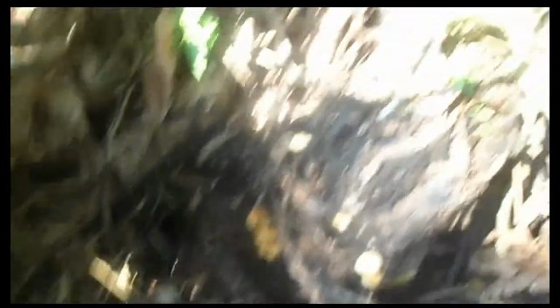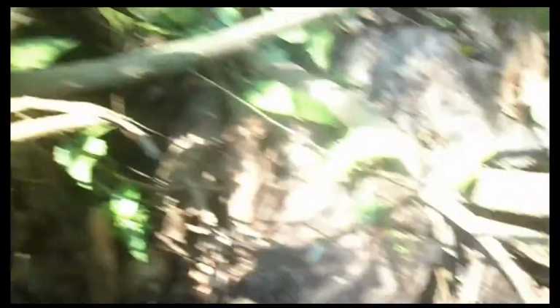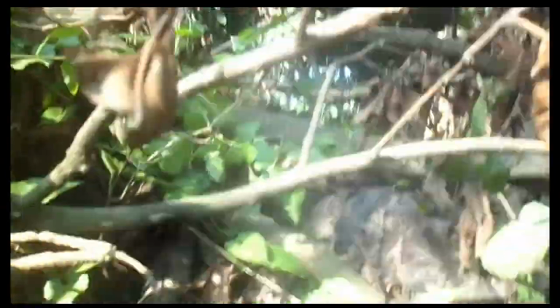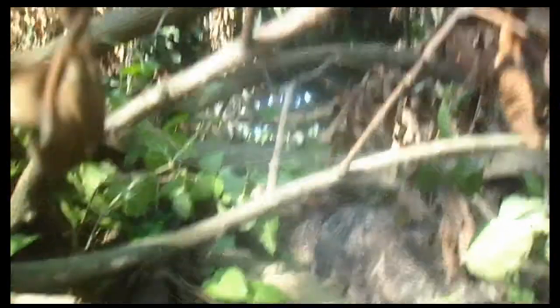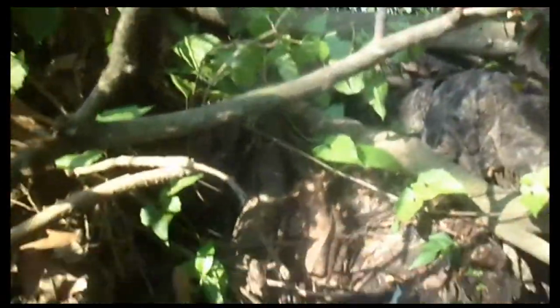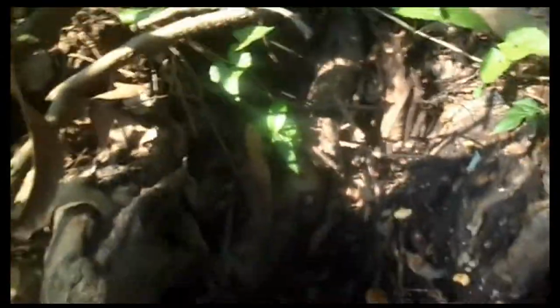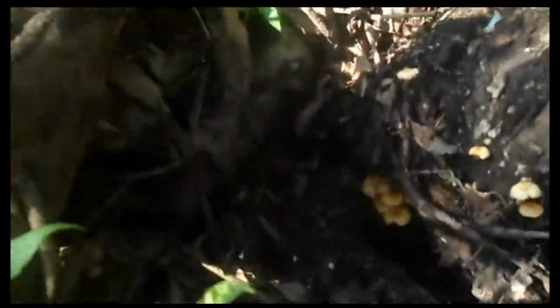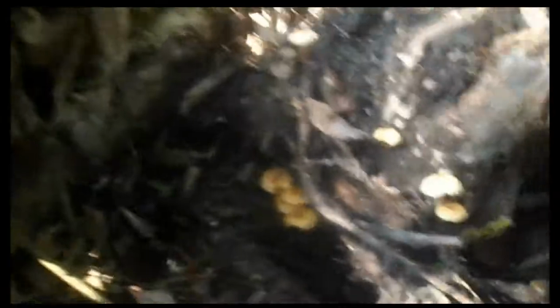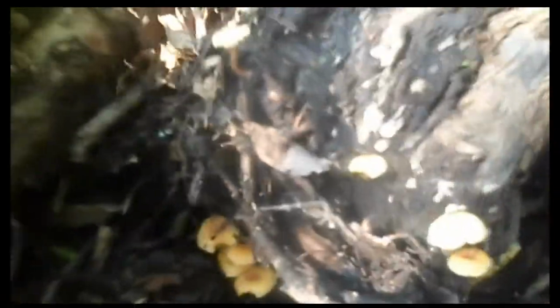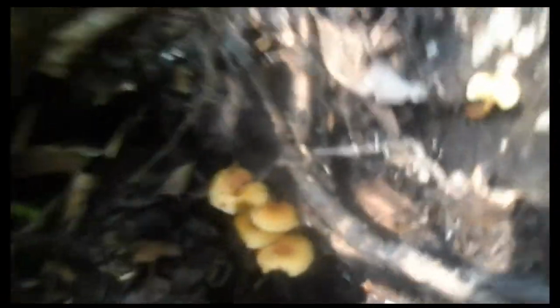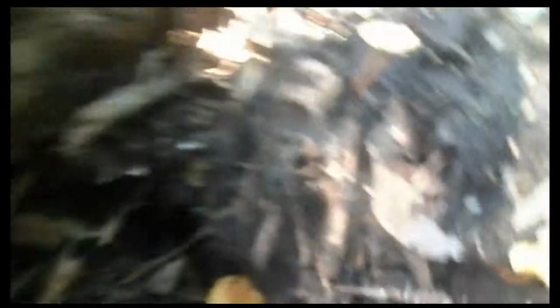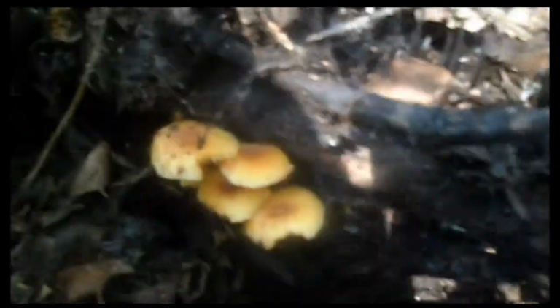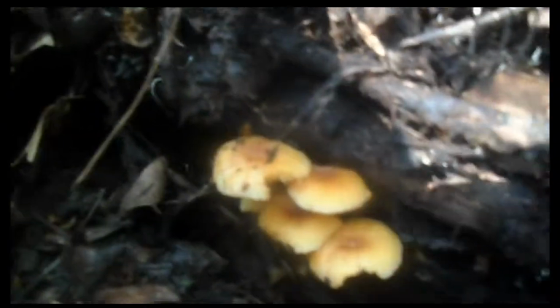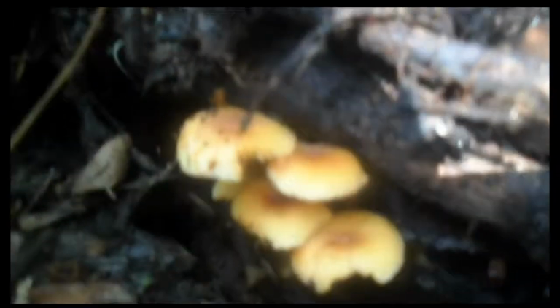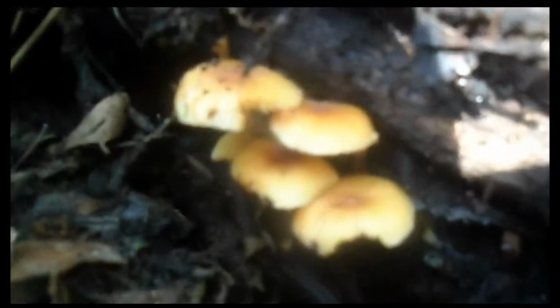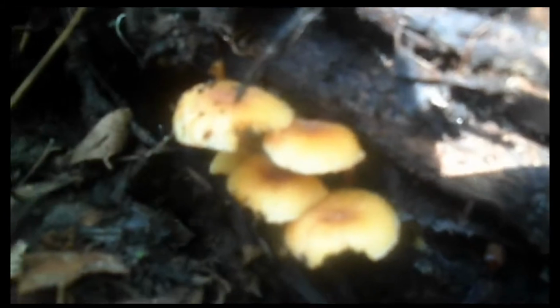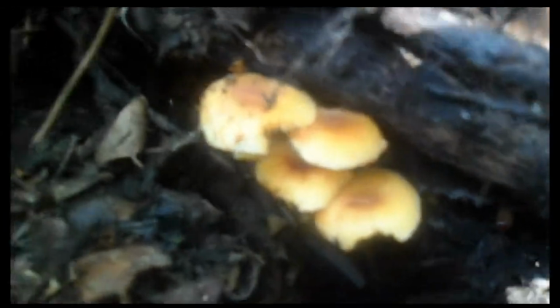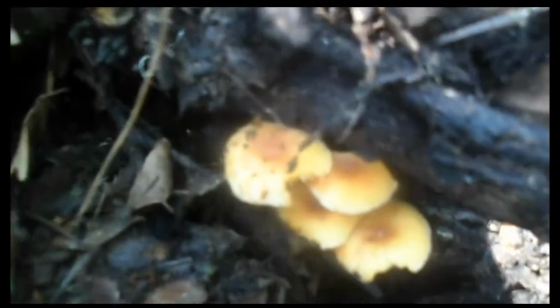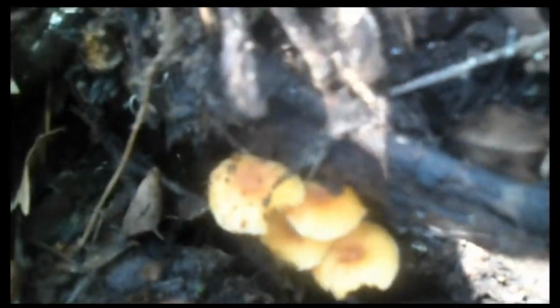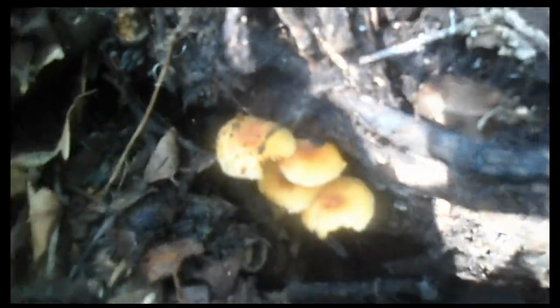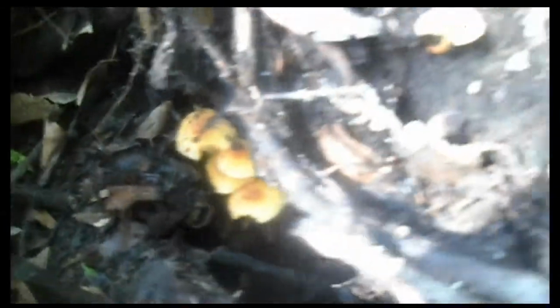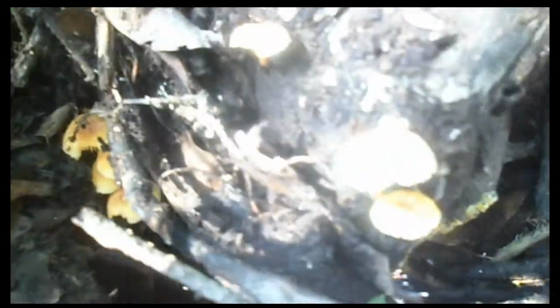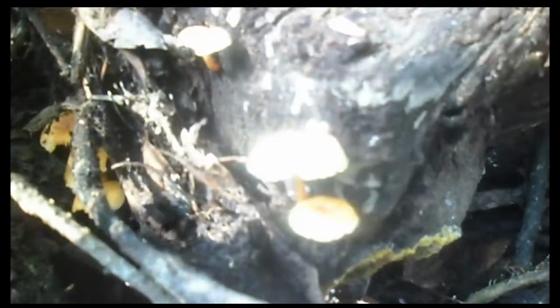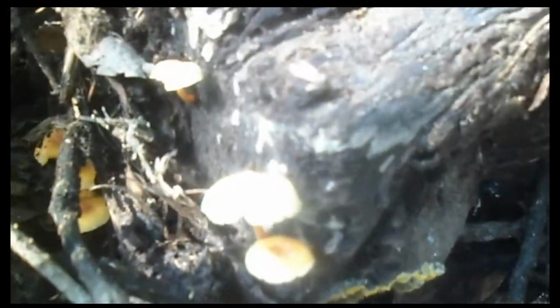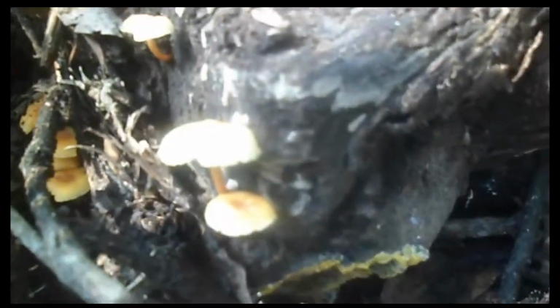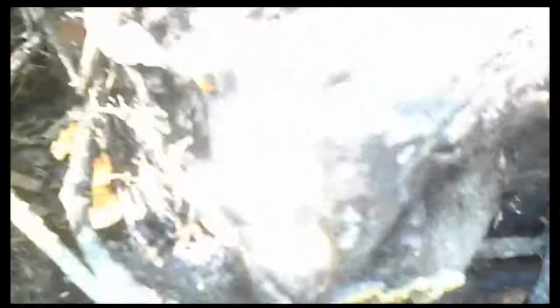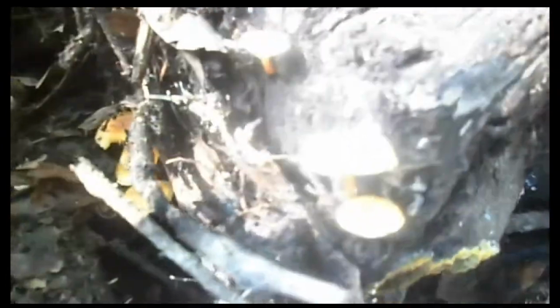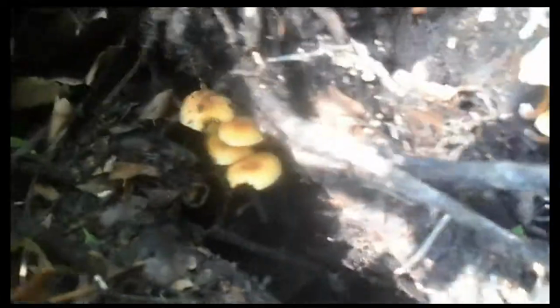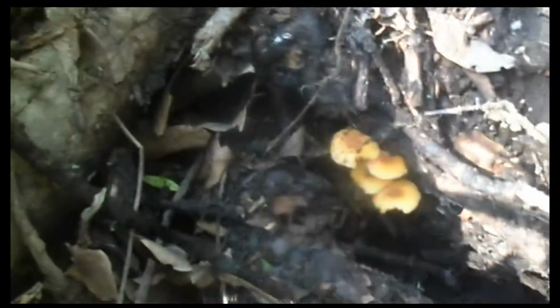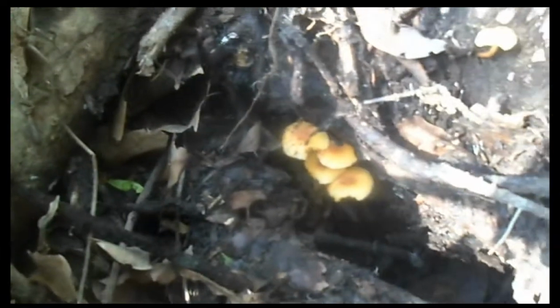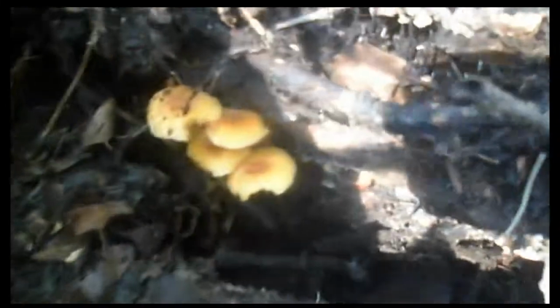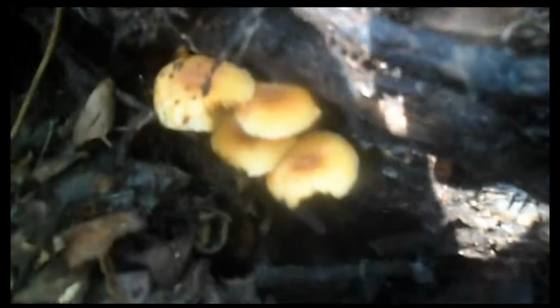And on the other hand, I have also found the deadly poisonous mushrooms that are galerinas. So here they are, galerinas.